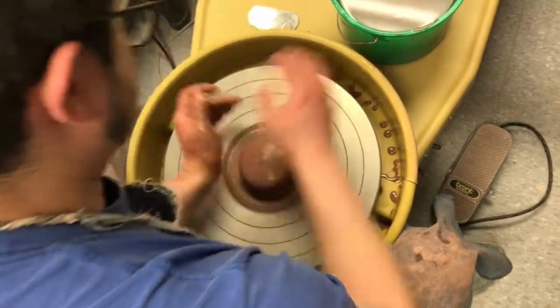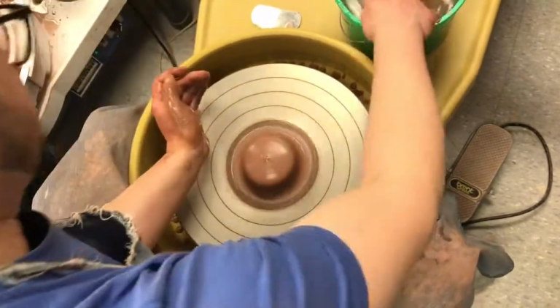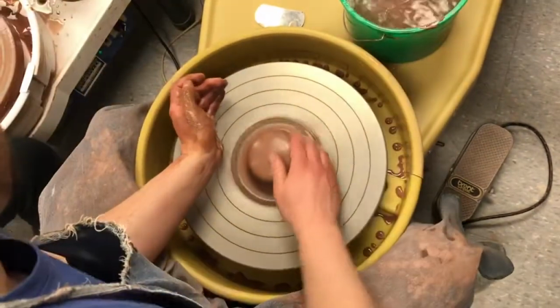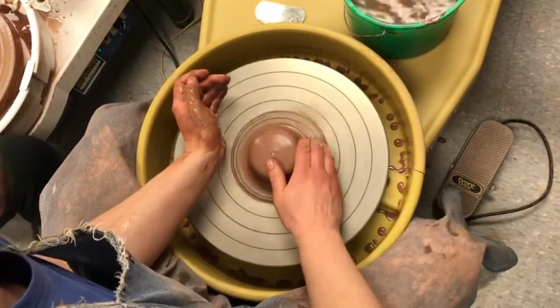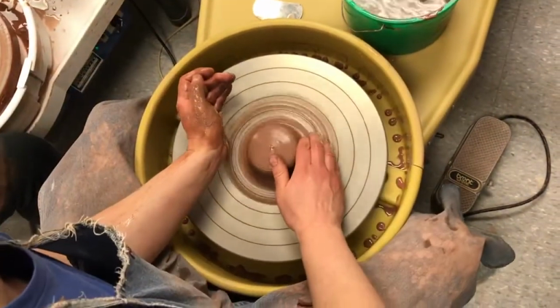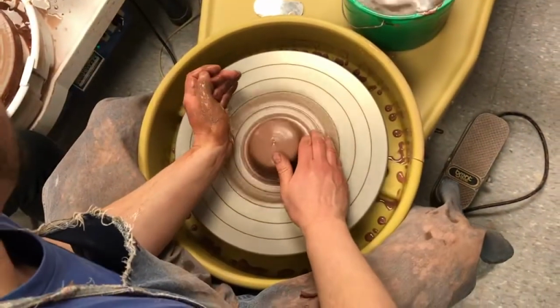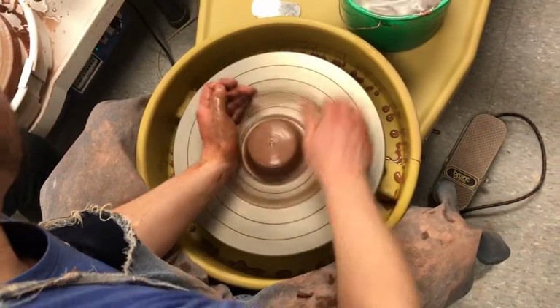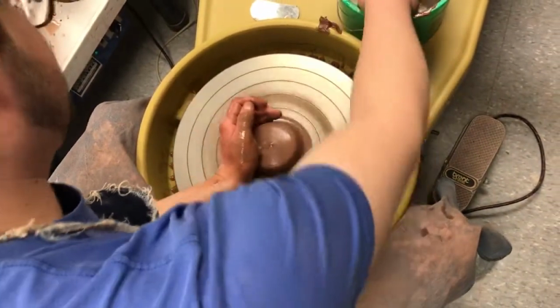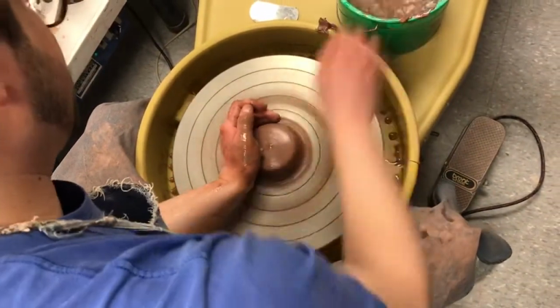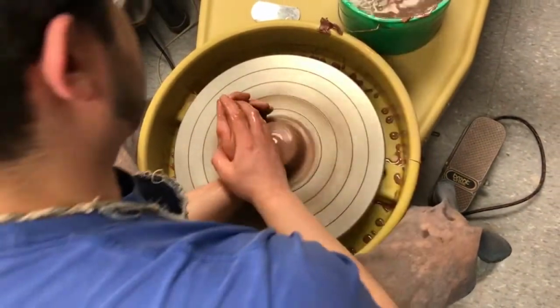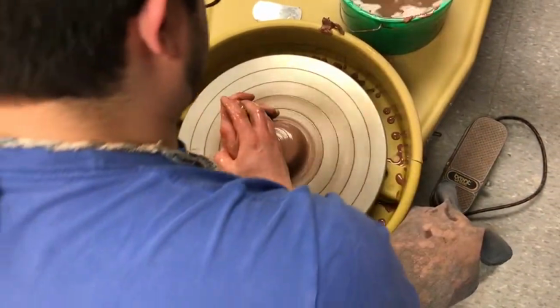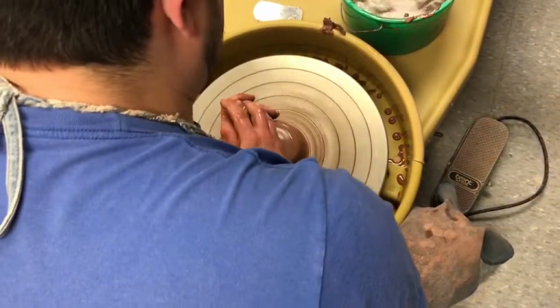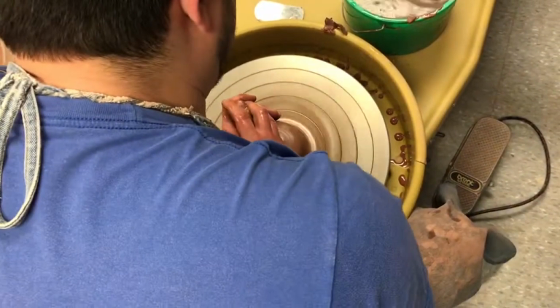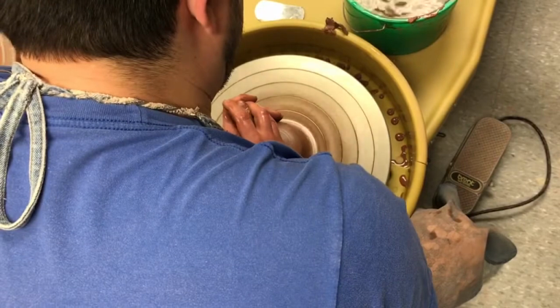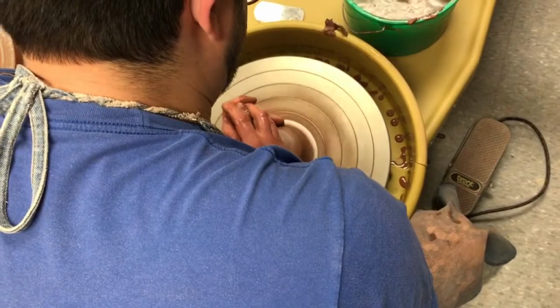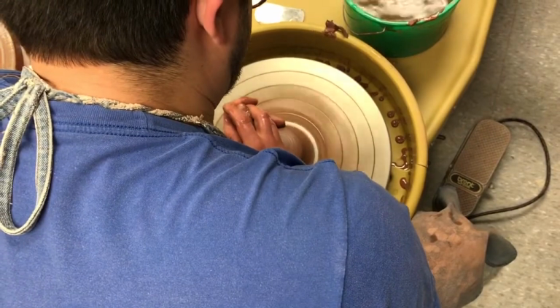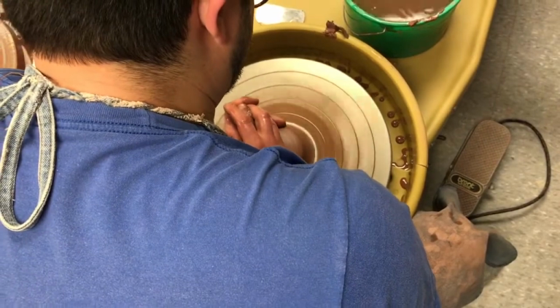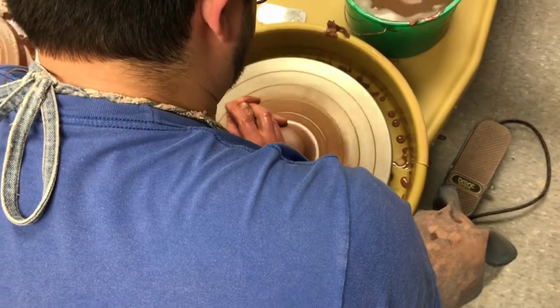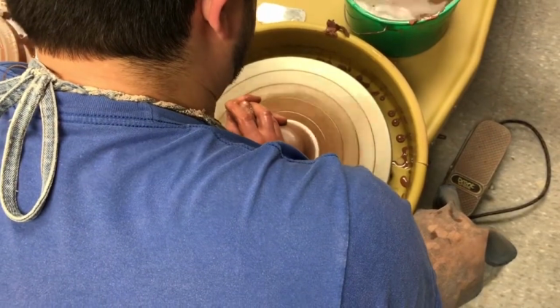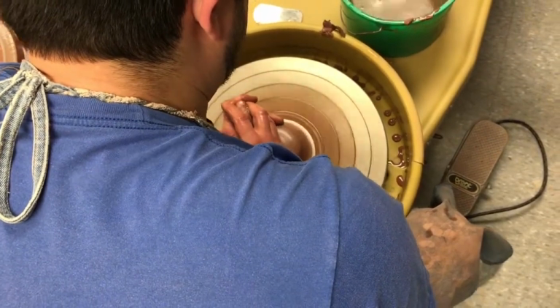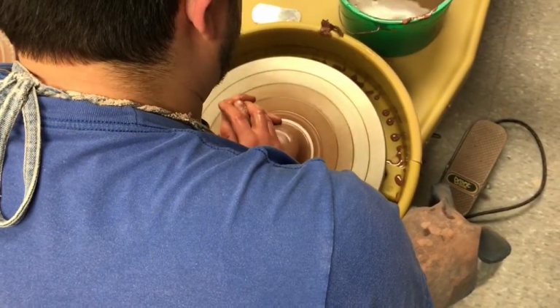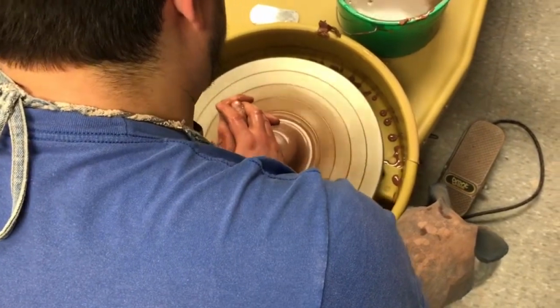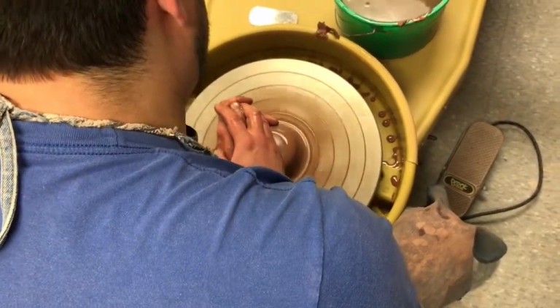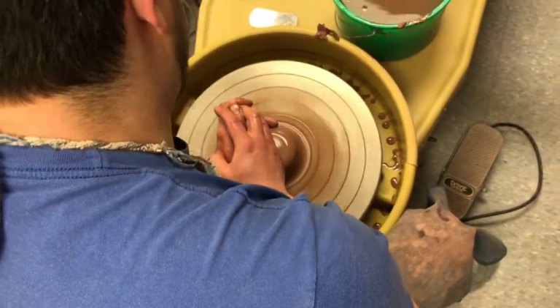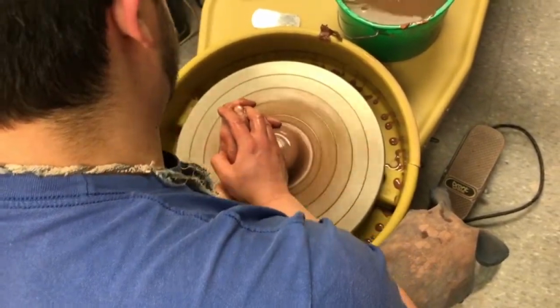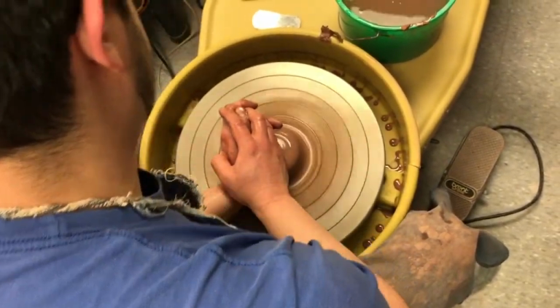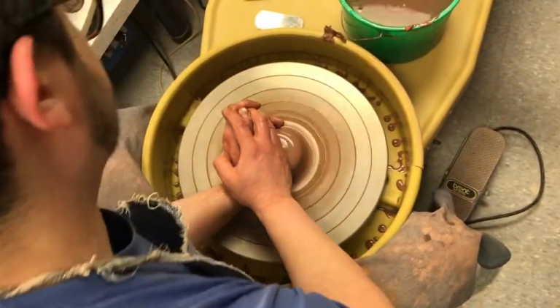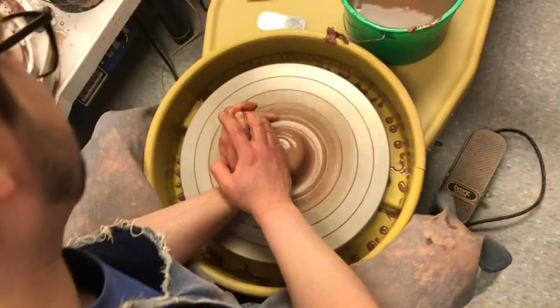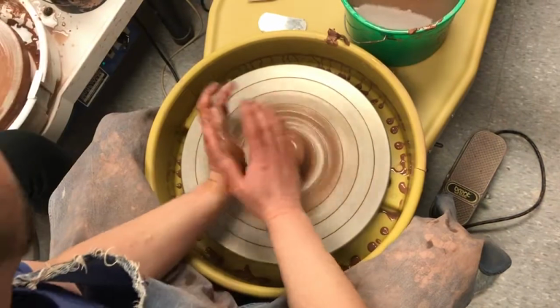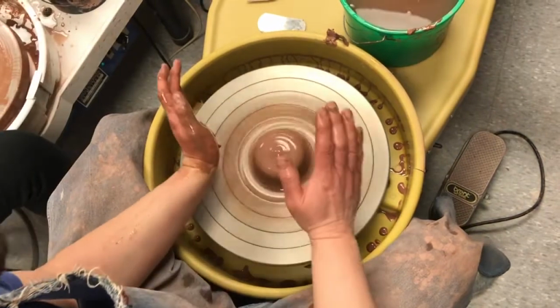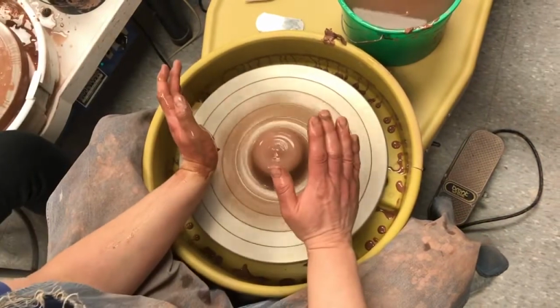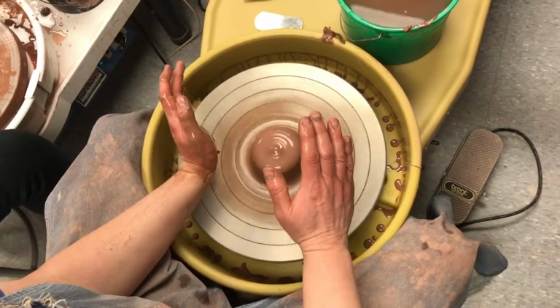Sometimes it doesn't quite go on in the first go, so I'm going to reset, rewet the clay. And then relax slowly off of the clay.